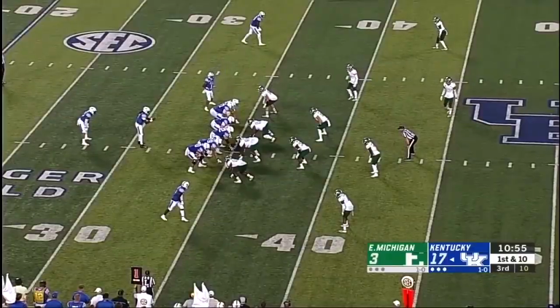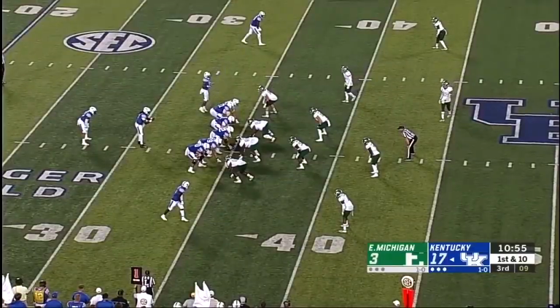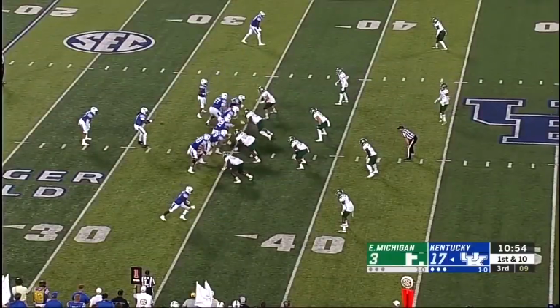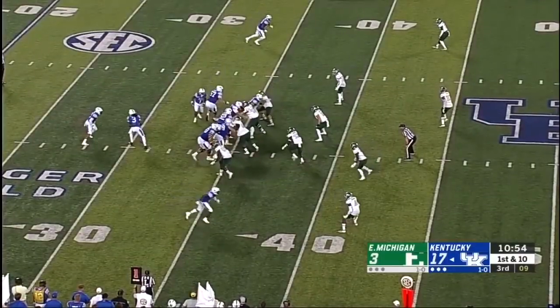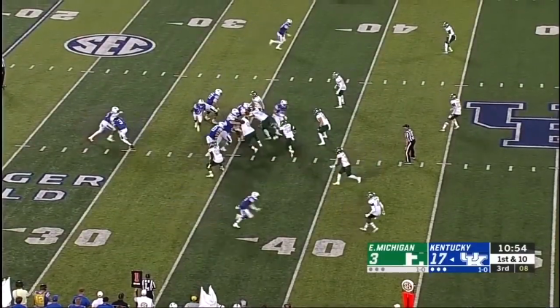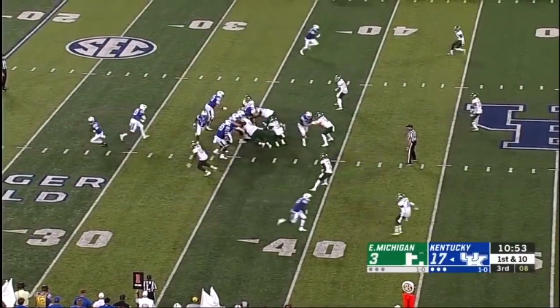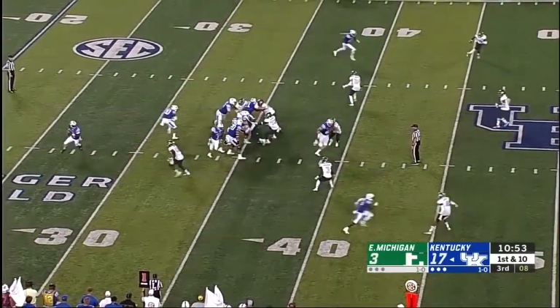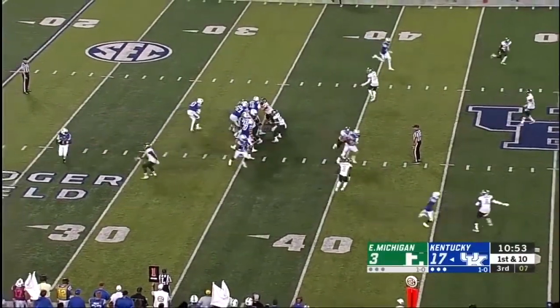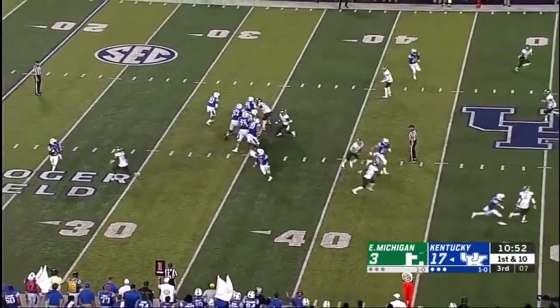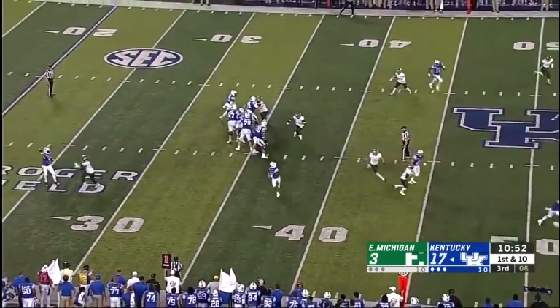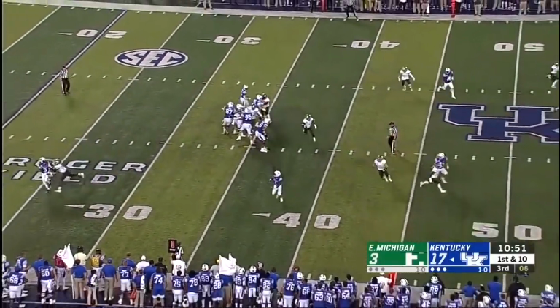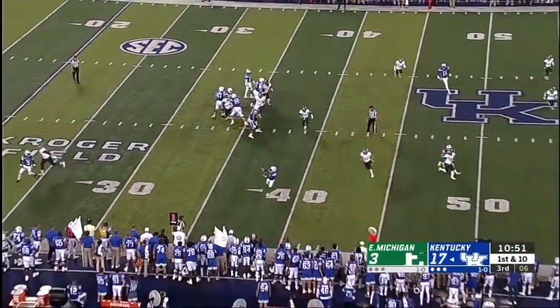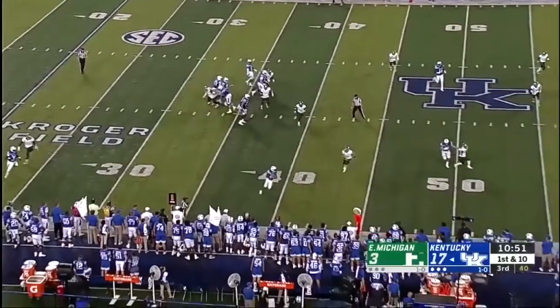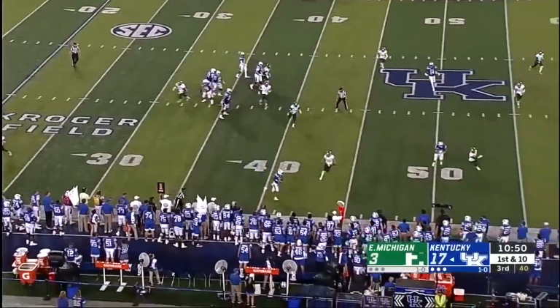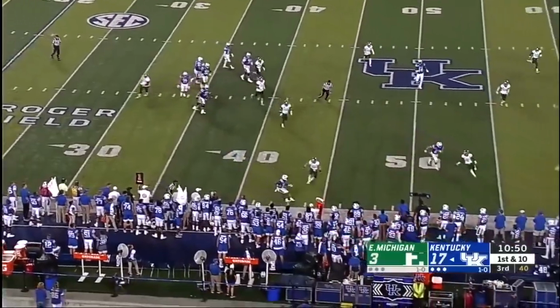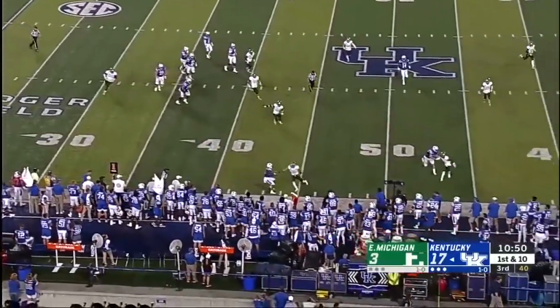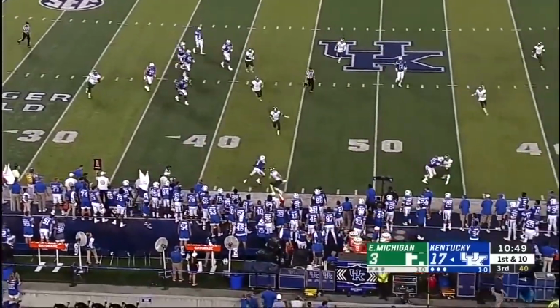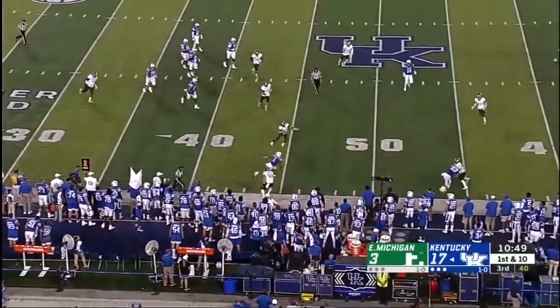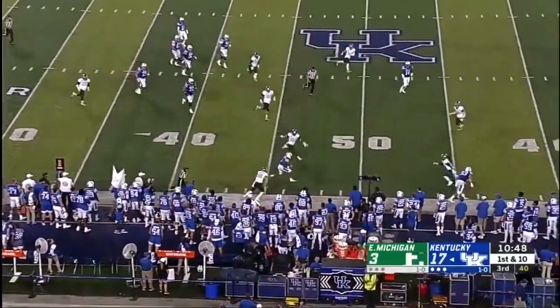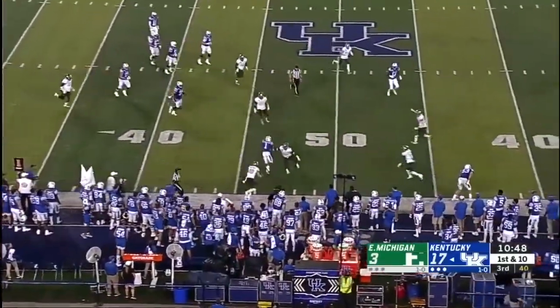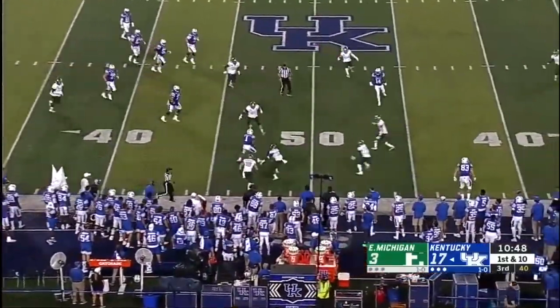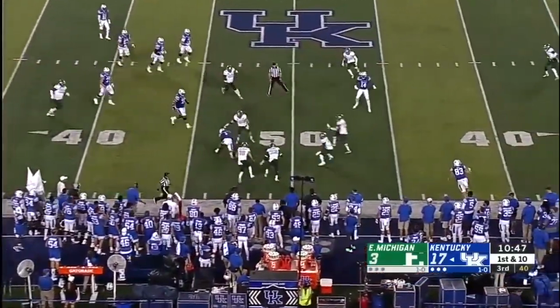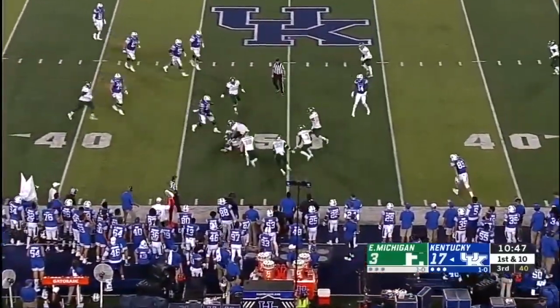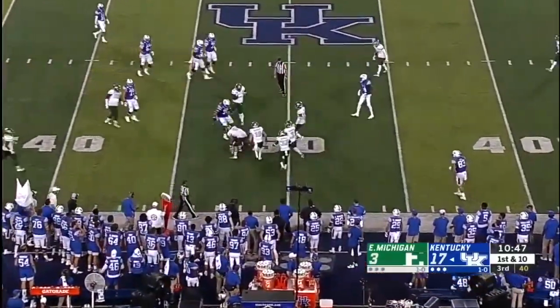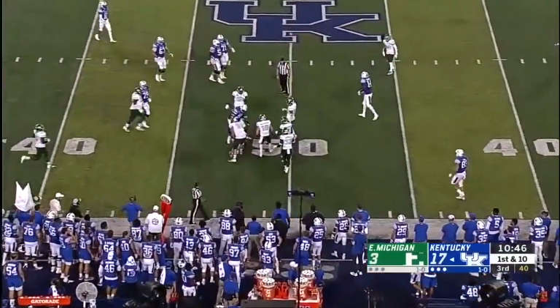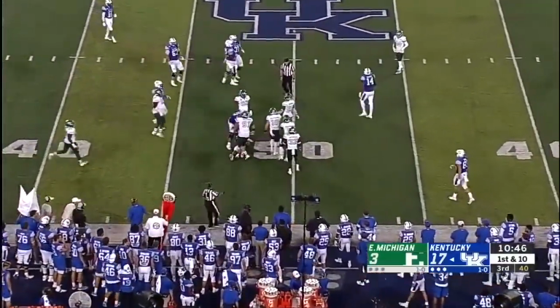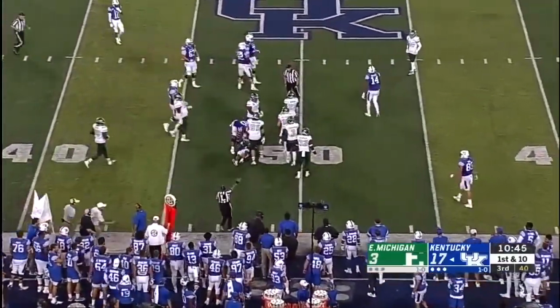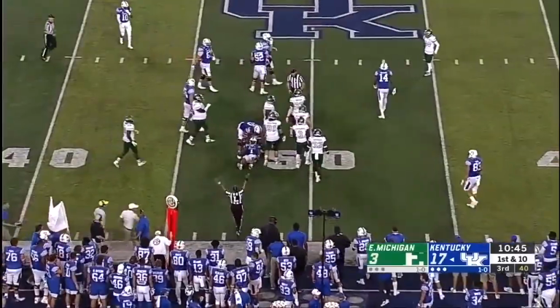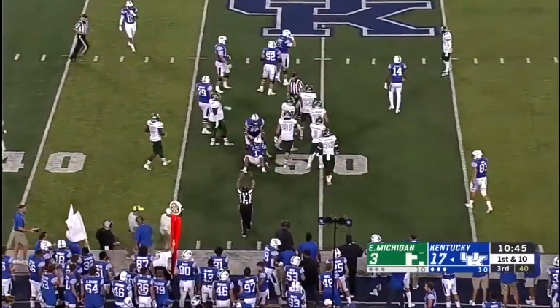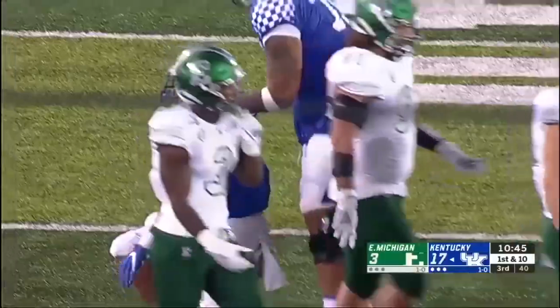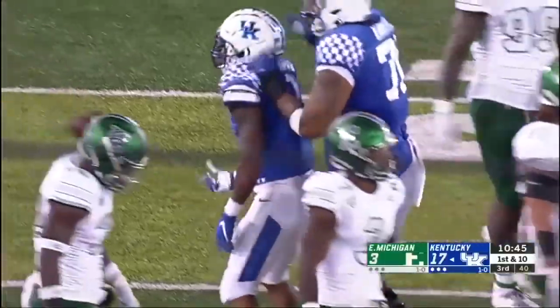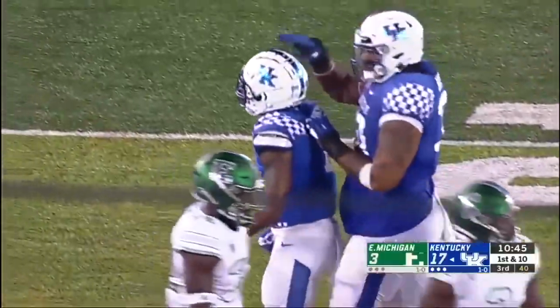Bubble screen, screen game. Wilson underneath, complete. Bowden — look at those moves. Stop, go, stop, go — first down.